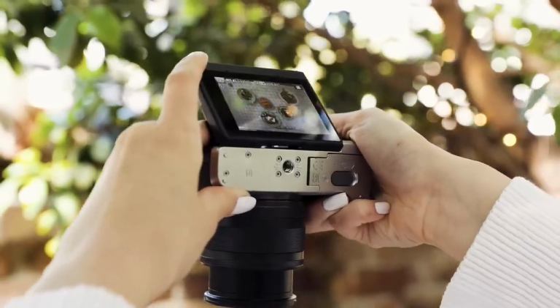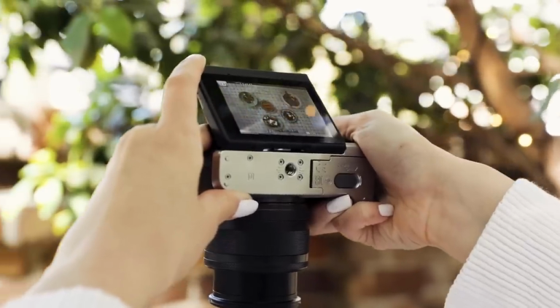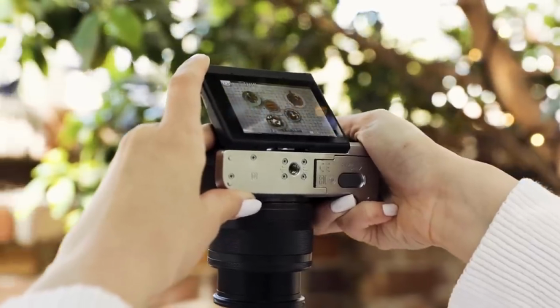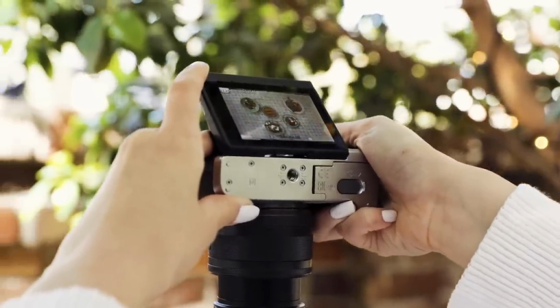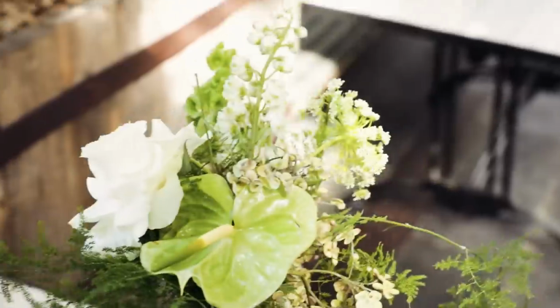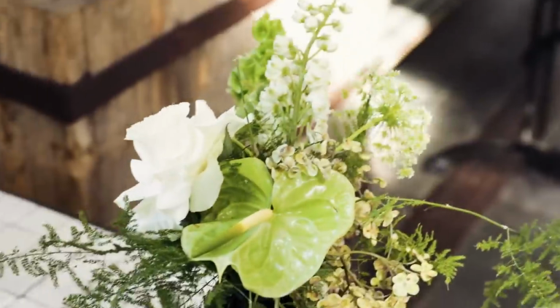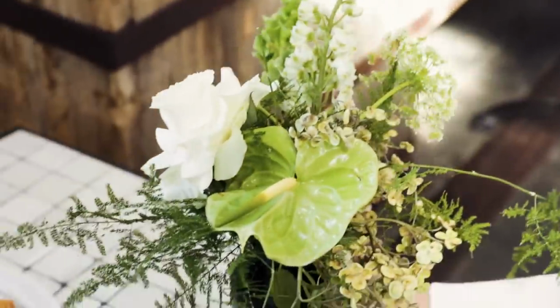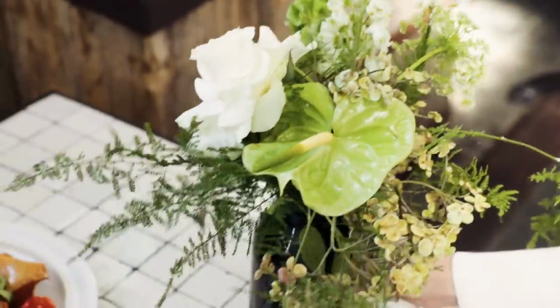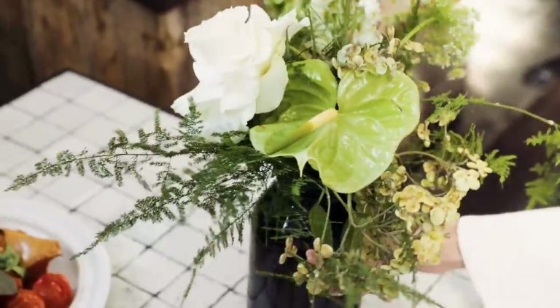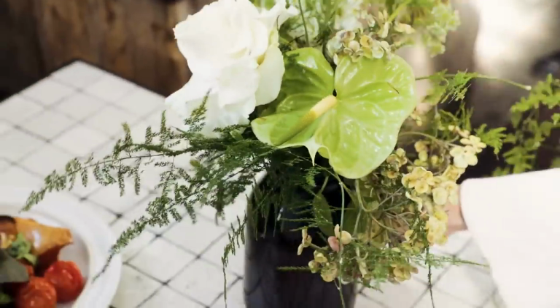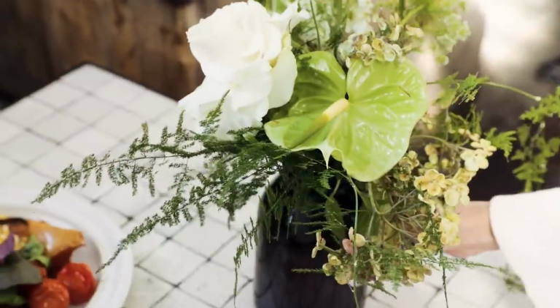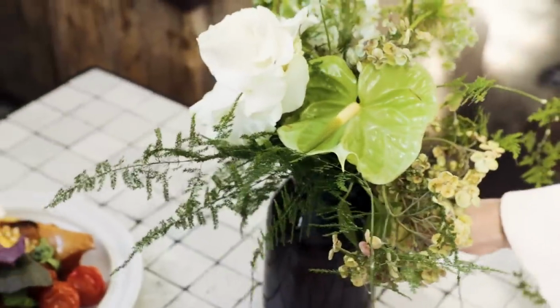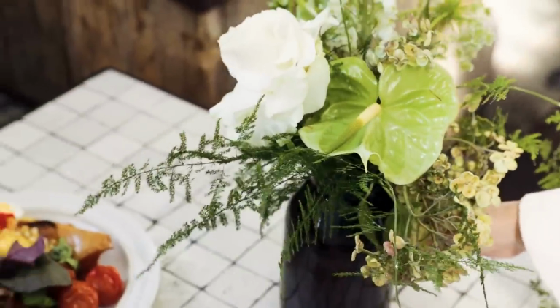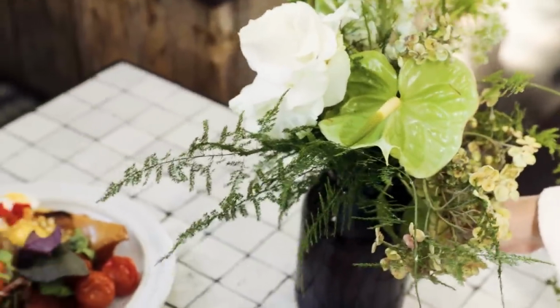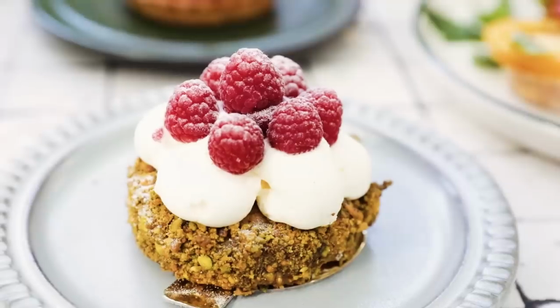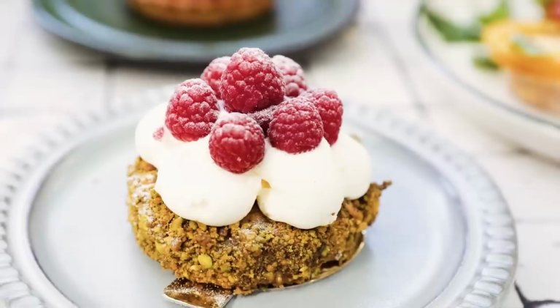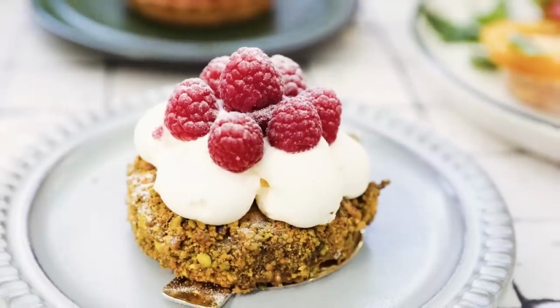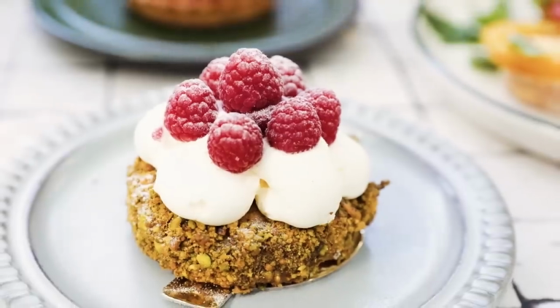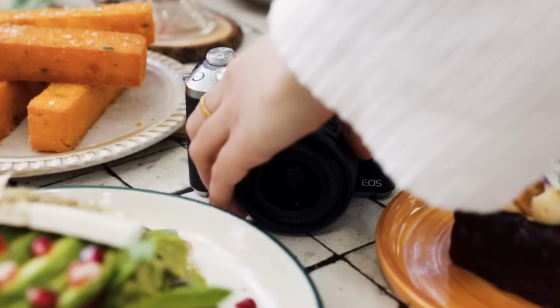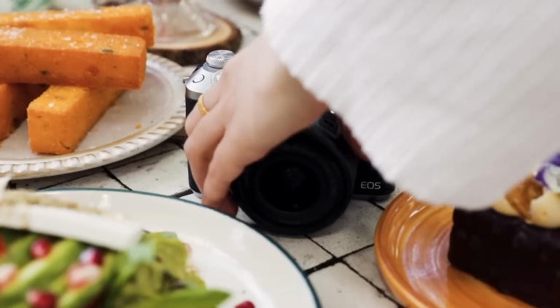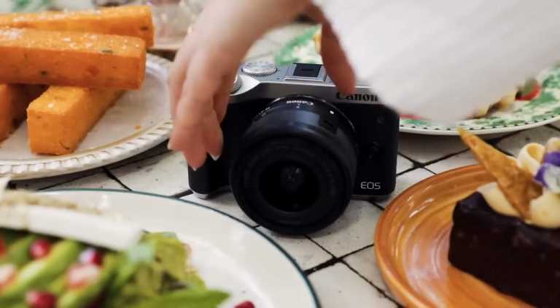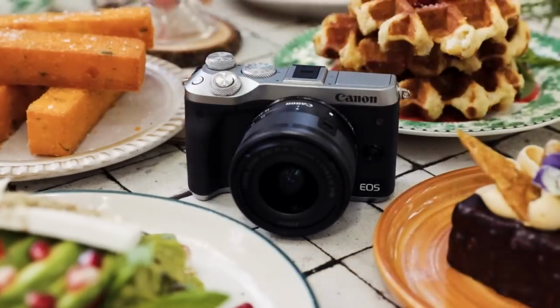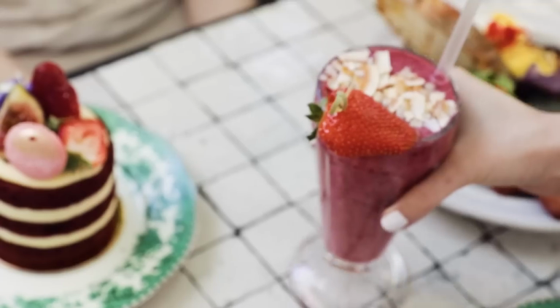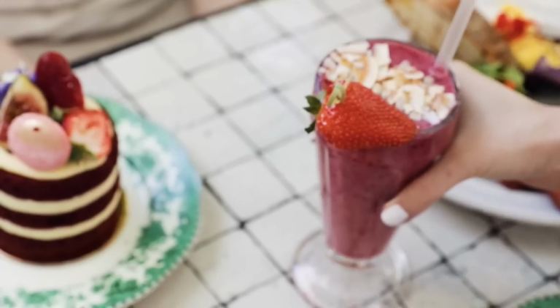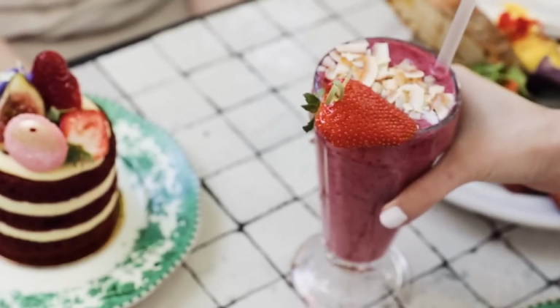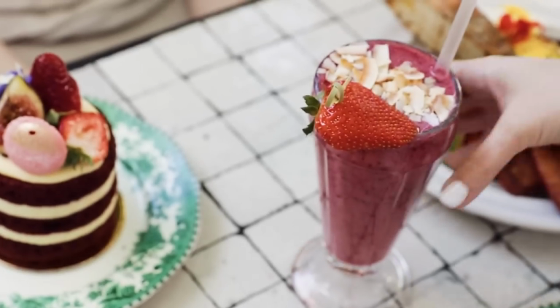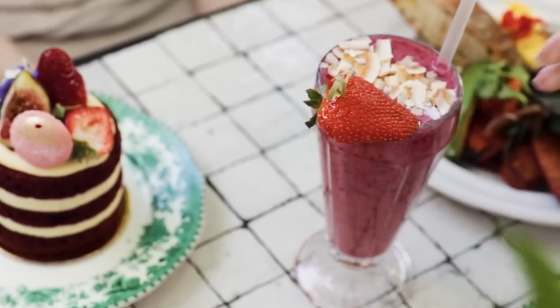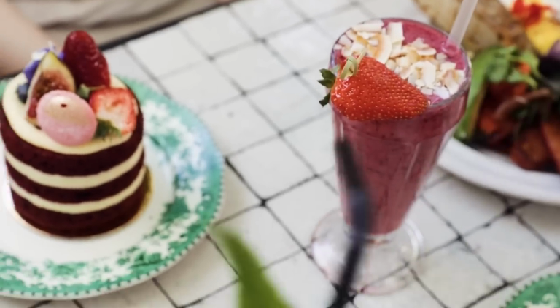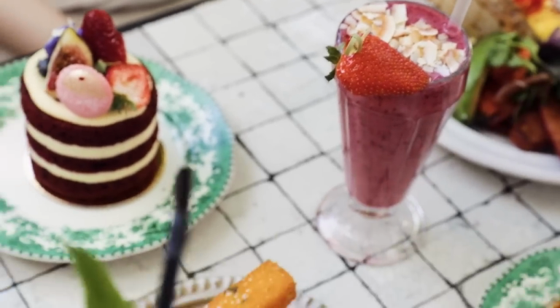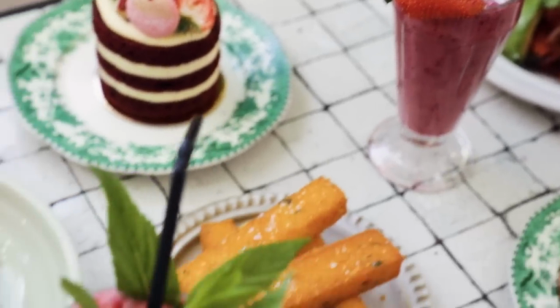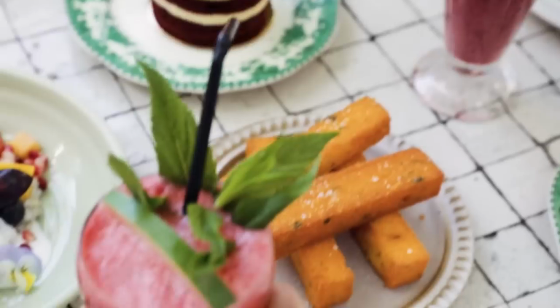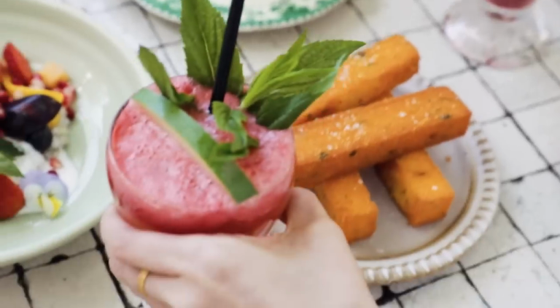Flowers can be a nice touch to really add life to your flatlay. You can fill in the smaller gaps with items like drinks, cutlery and accessories.